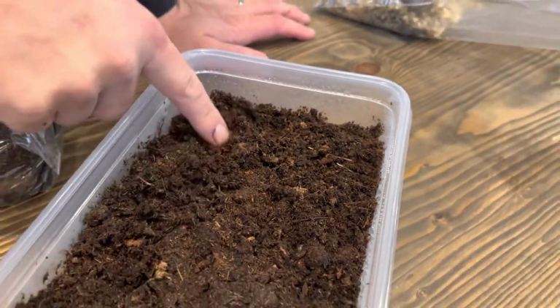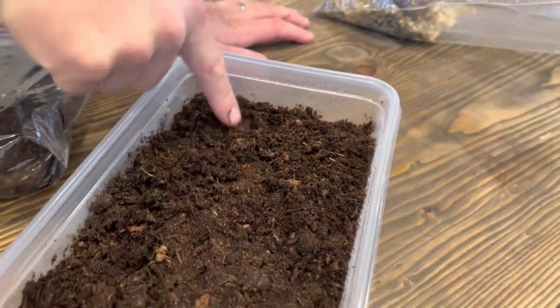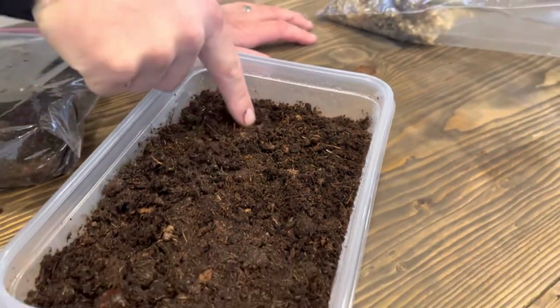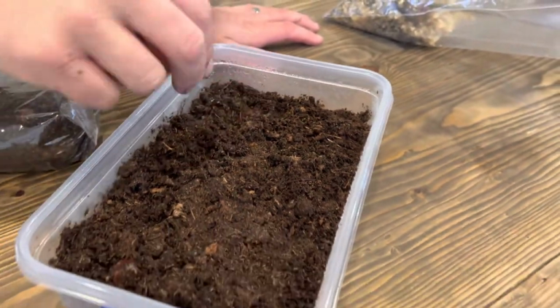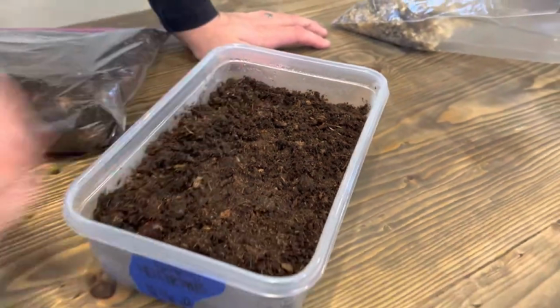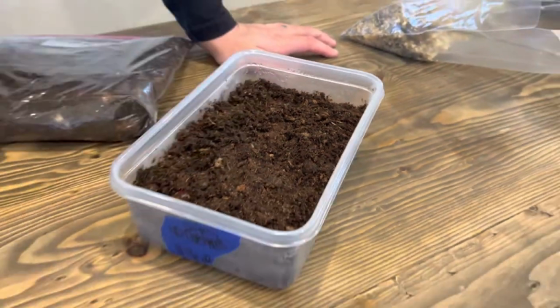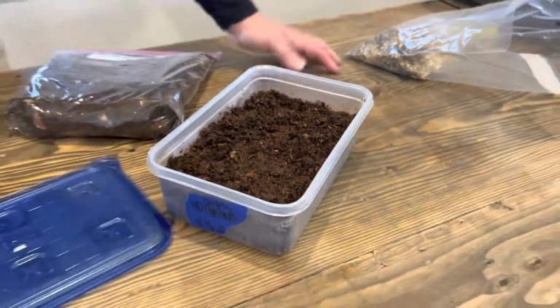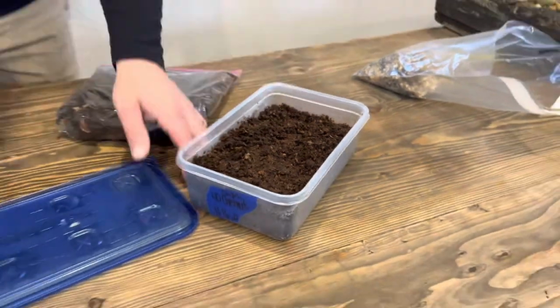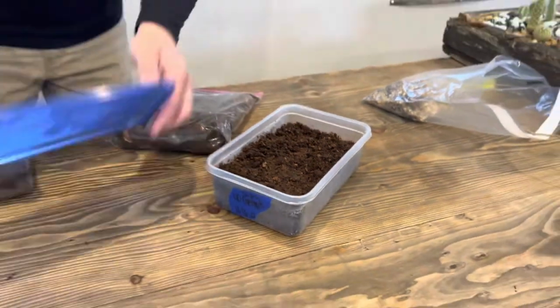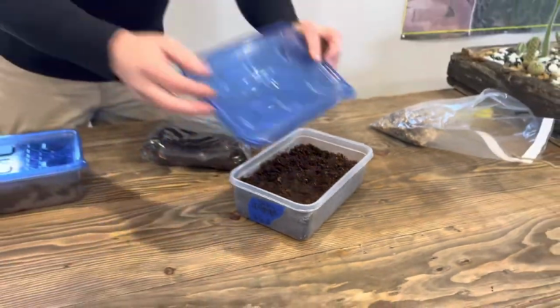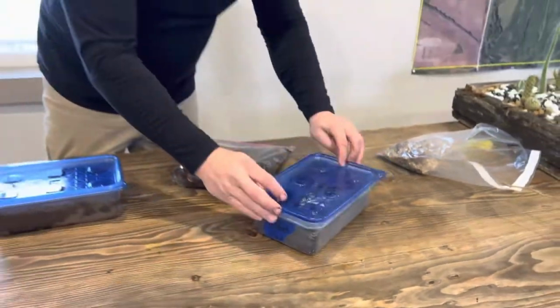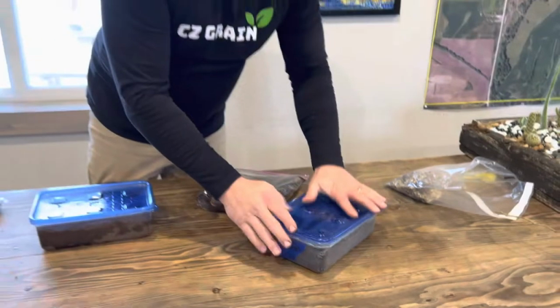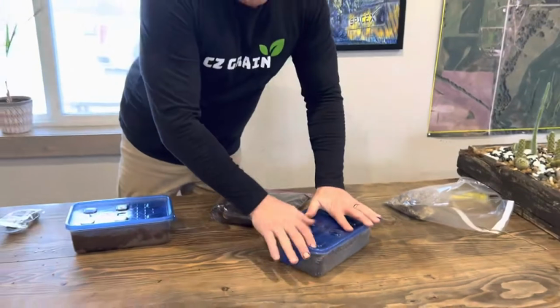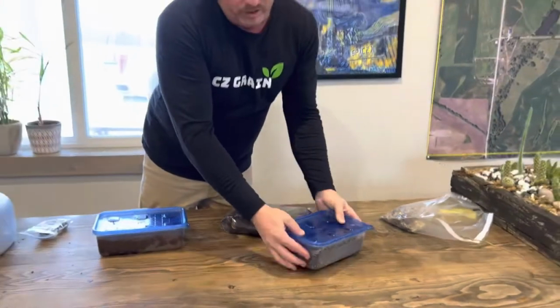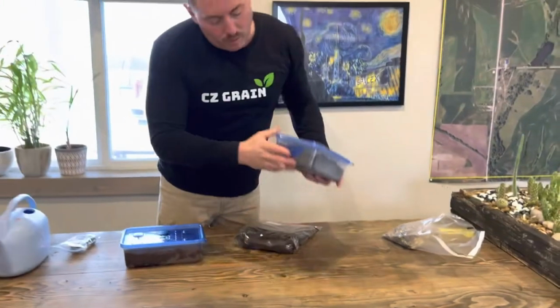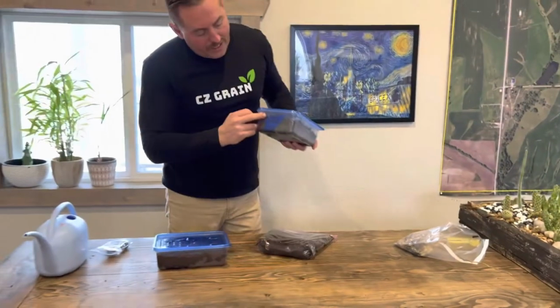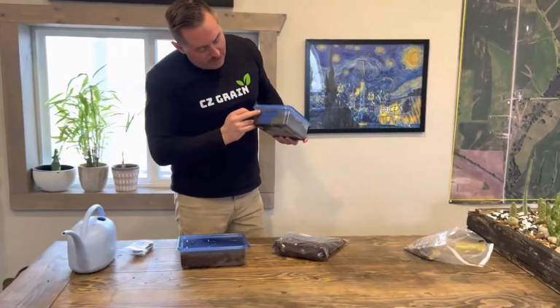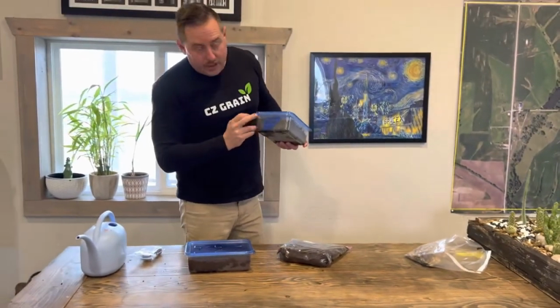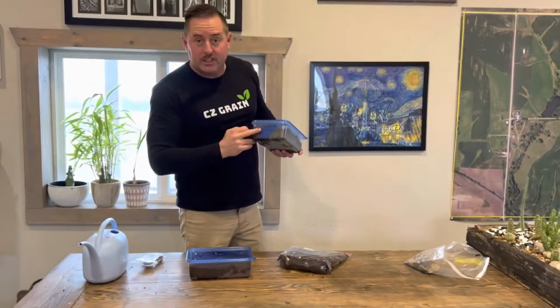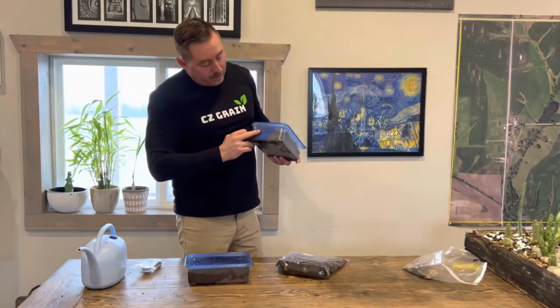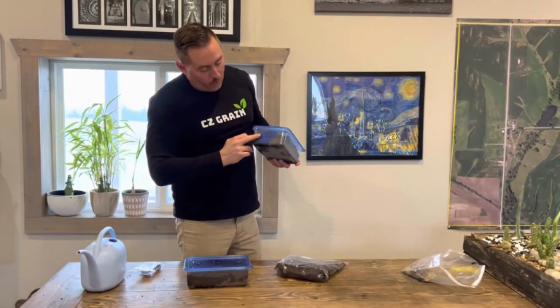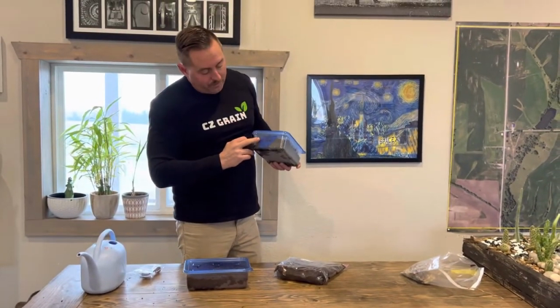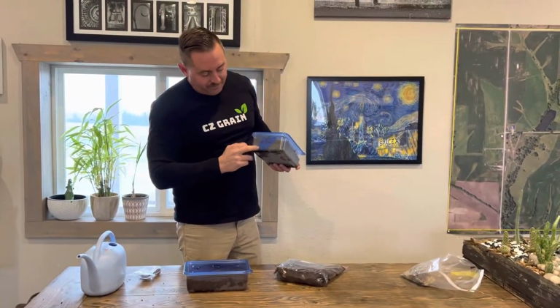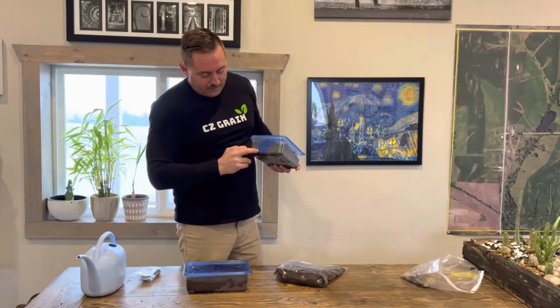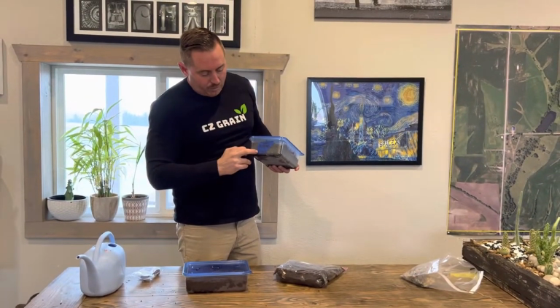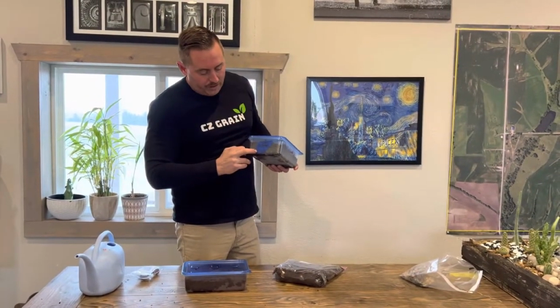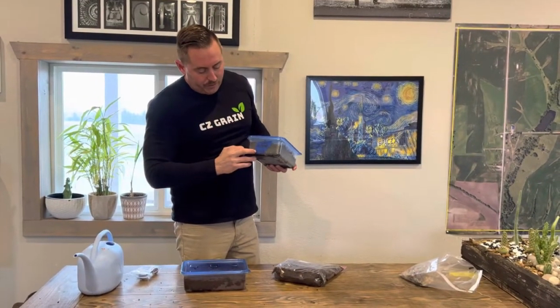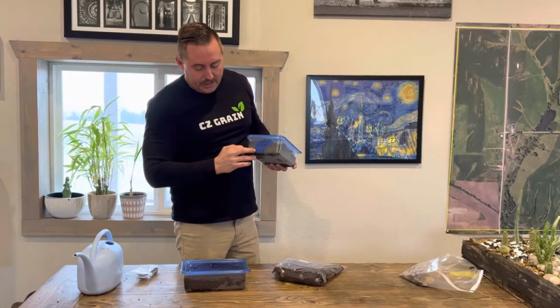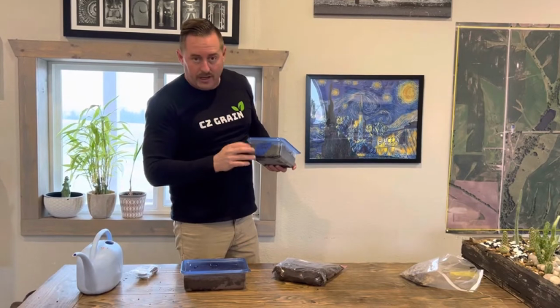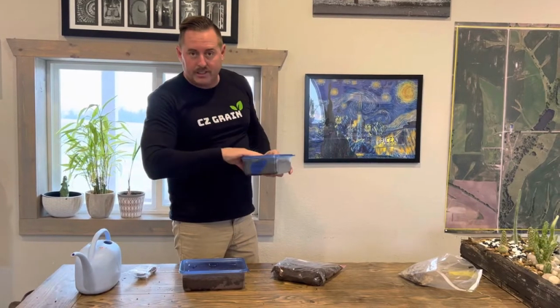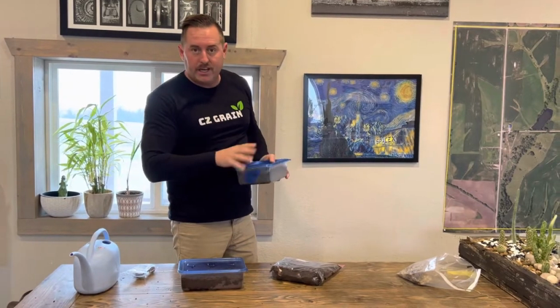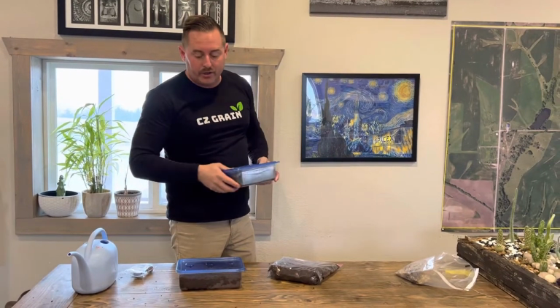We label what we've got in there. These are Chinese chestnuts — there are 40 of them, planted on November 16th. After about 60 days, they're going to grow.